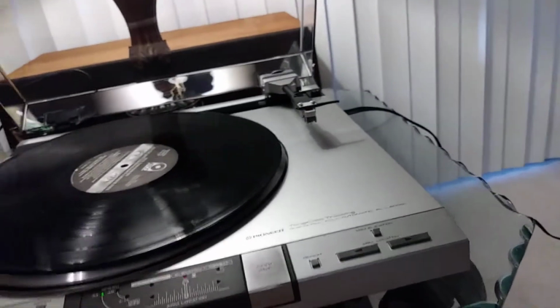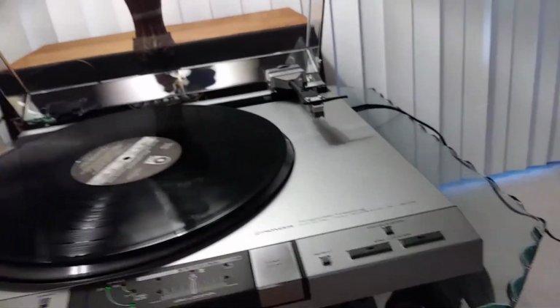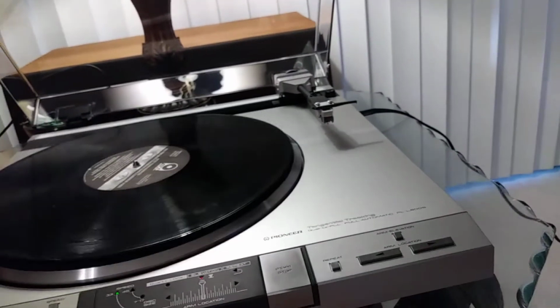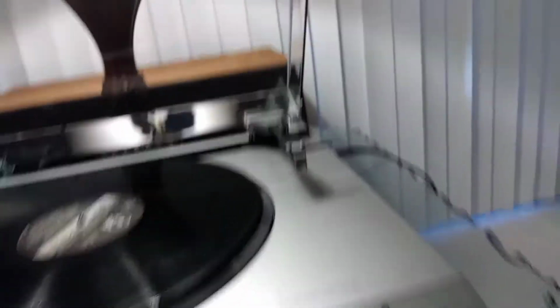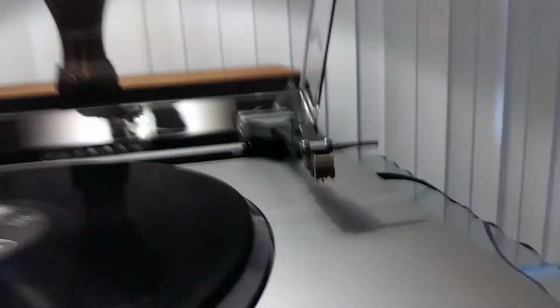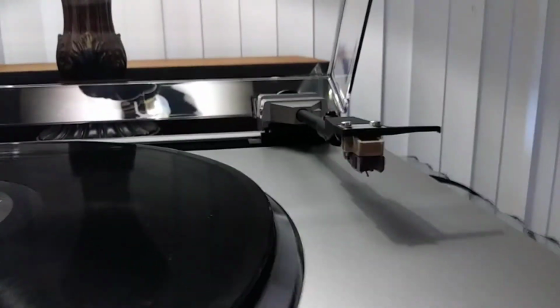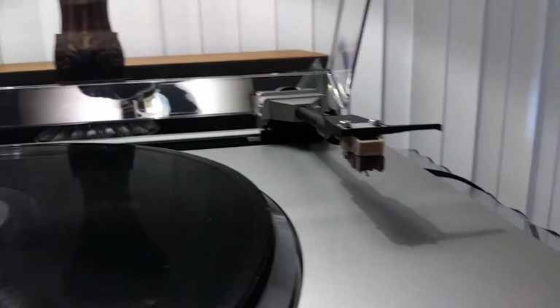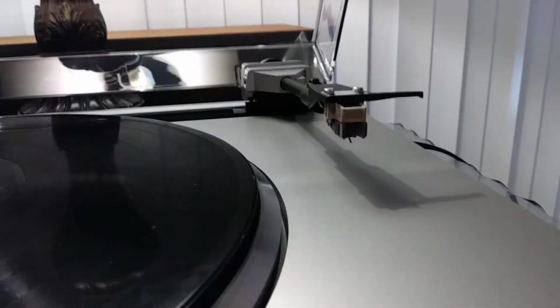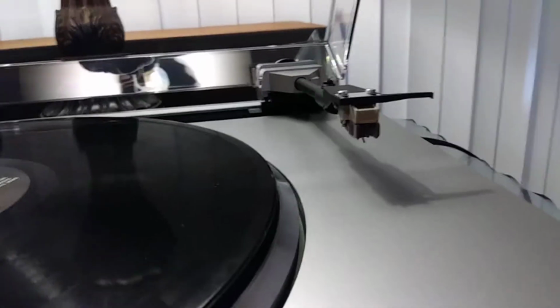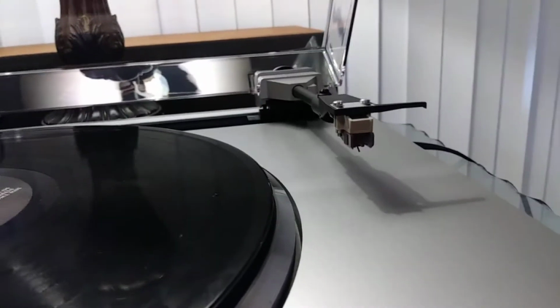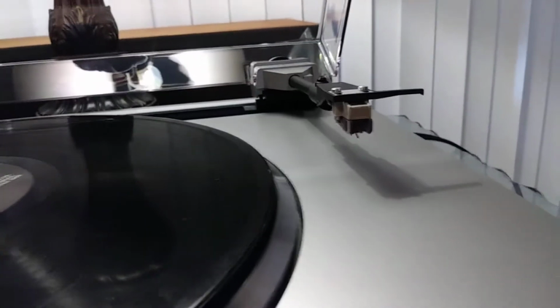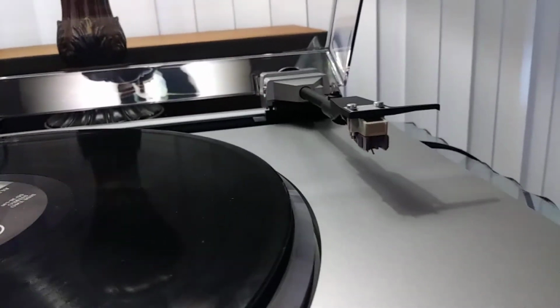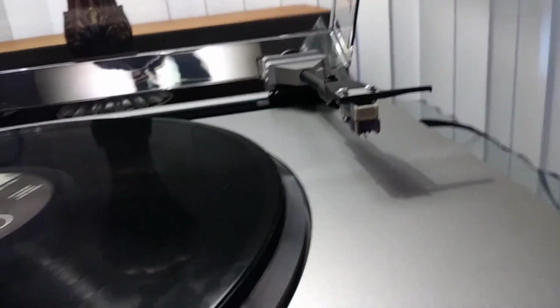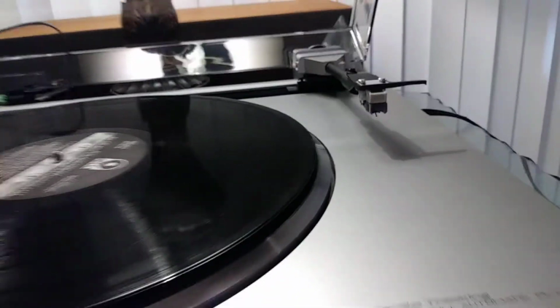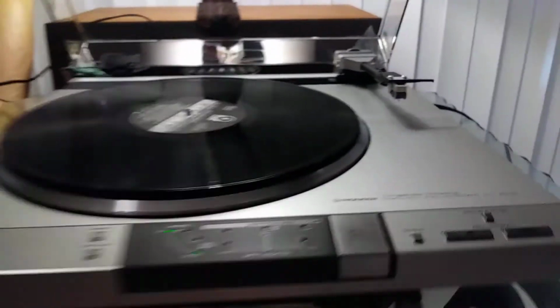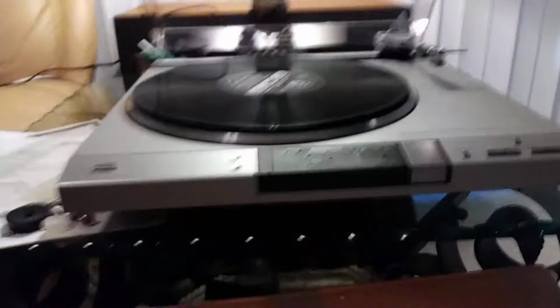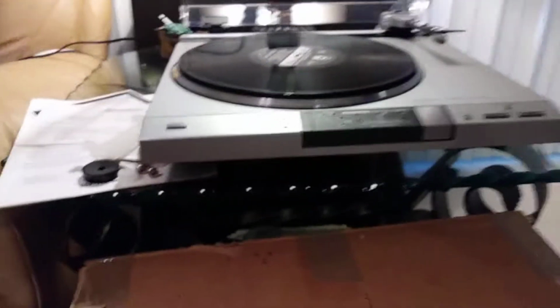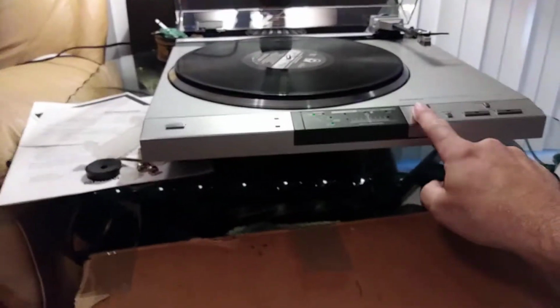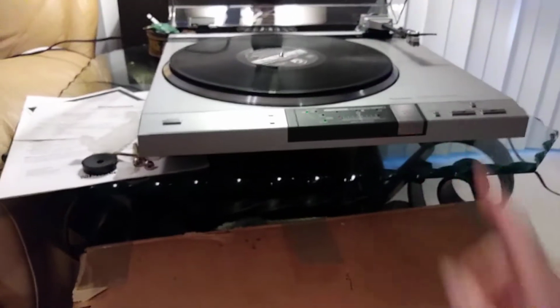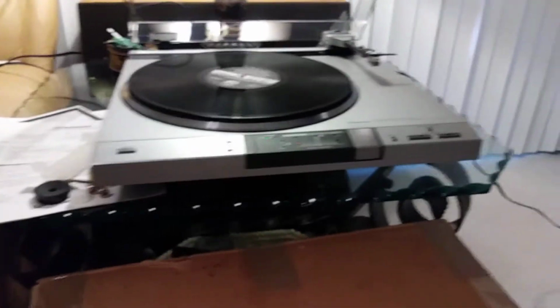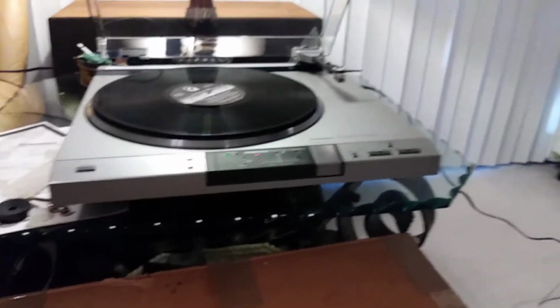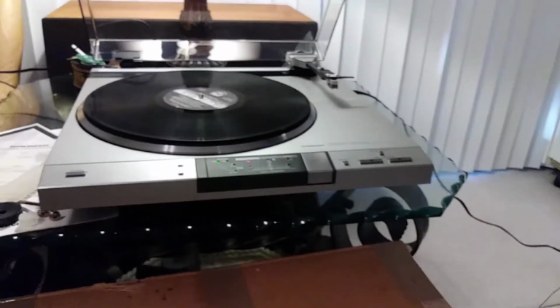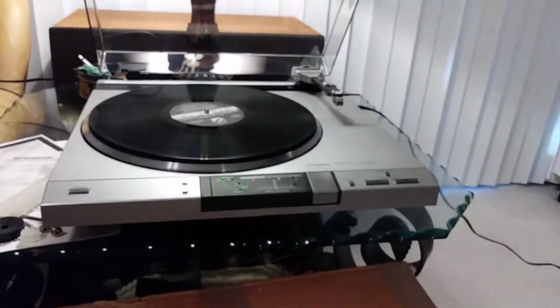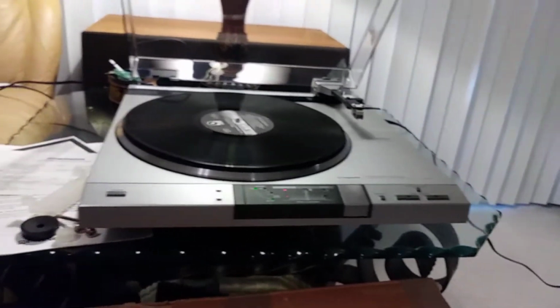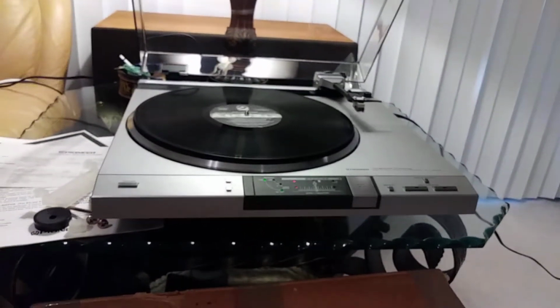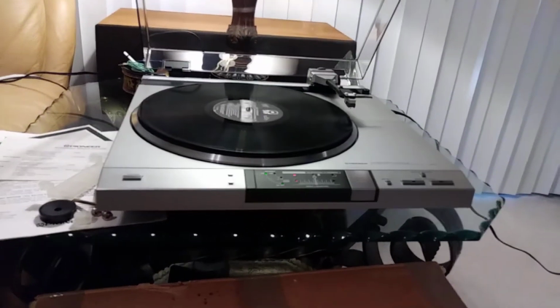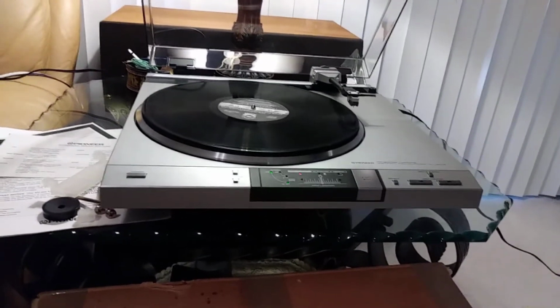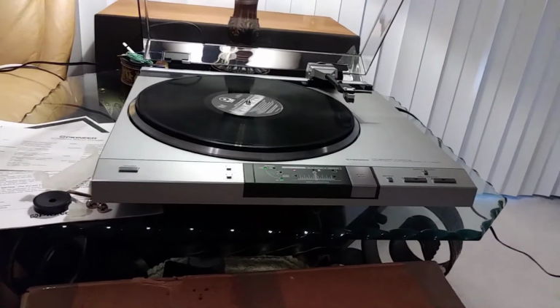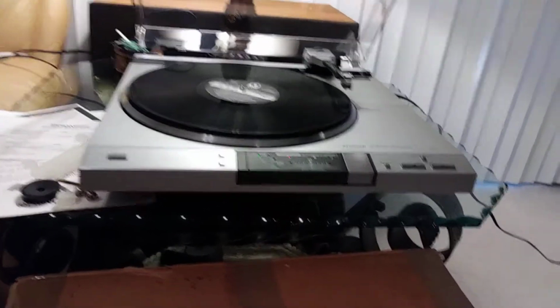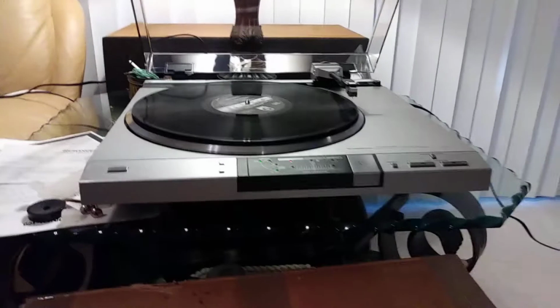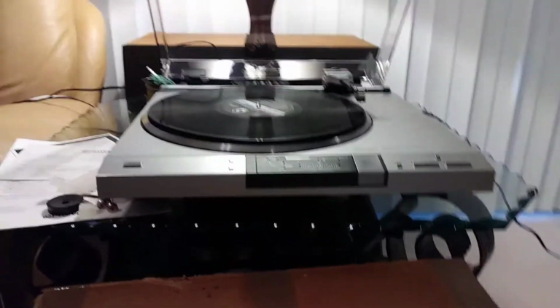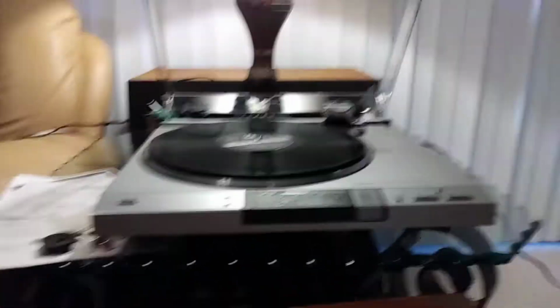This has a Pioneer cartridge and a genuine stylus. It shows very little use. This is in full complete working order — both speeds are accurate and steady, and this is in full working condition.